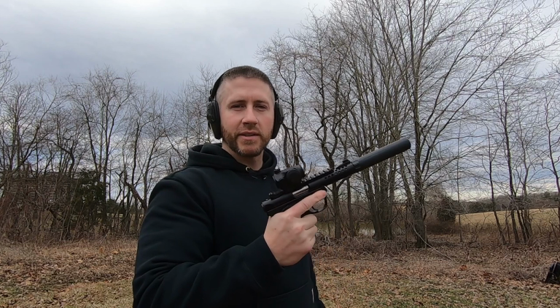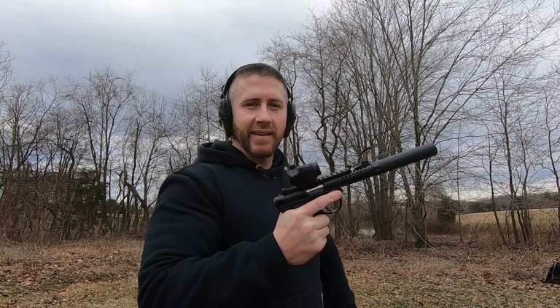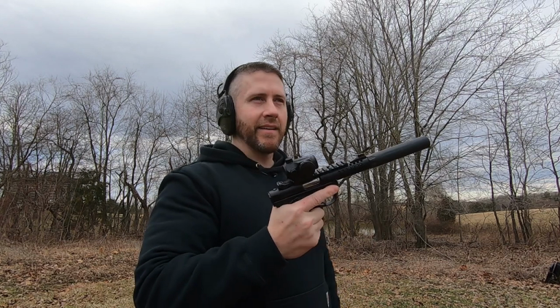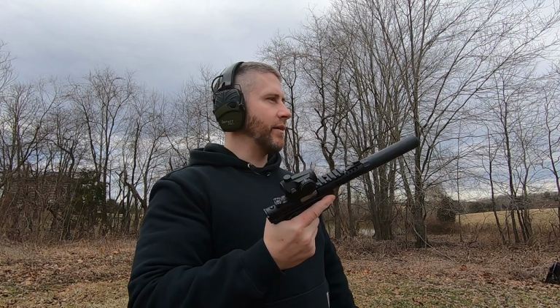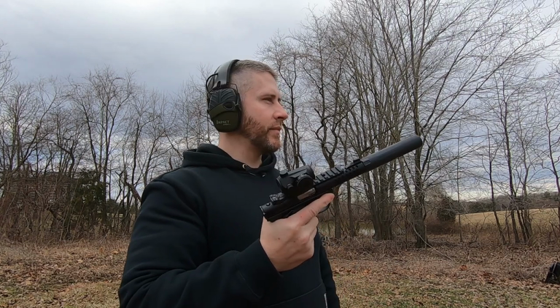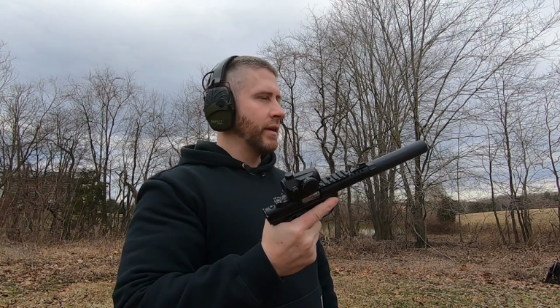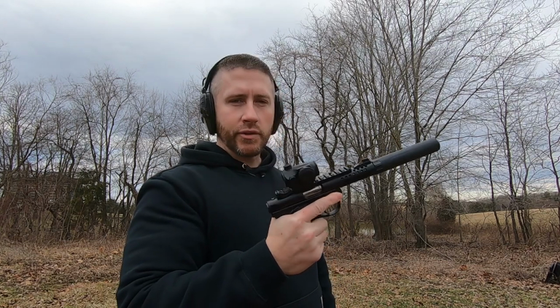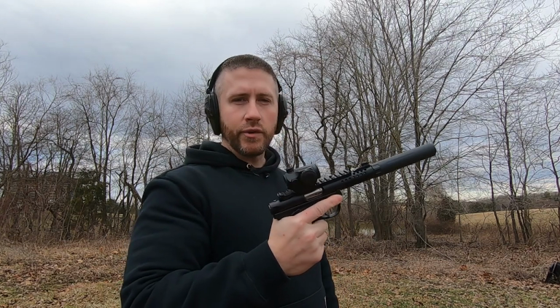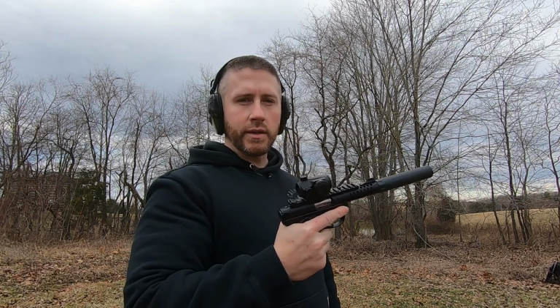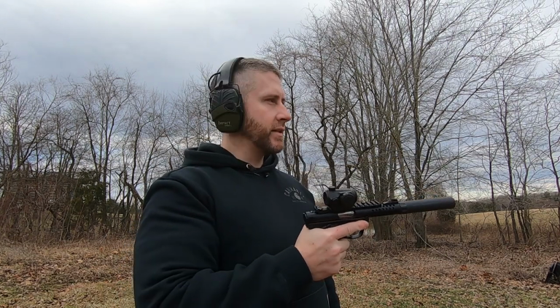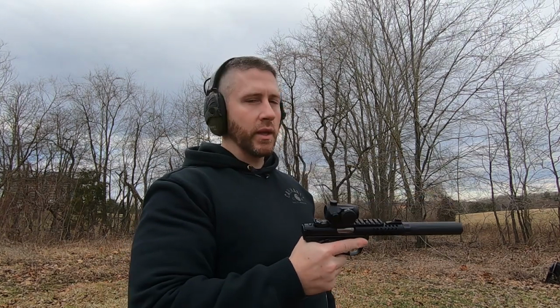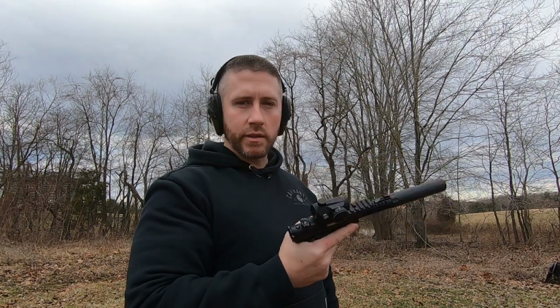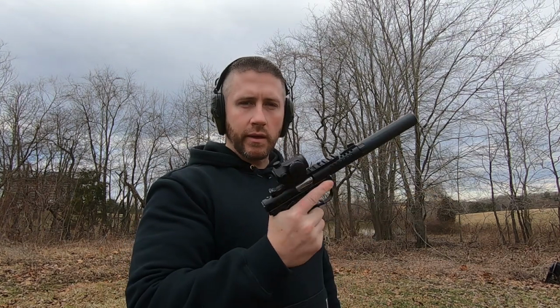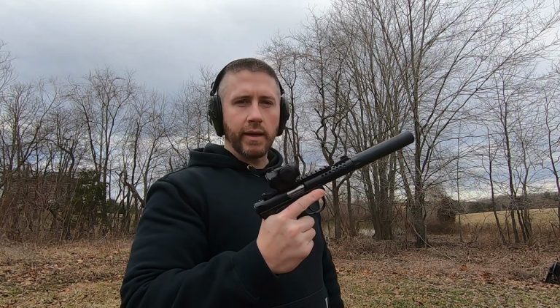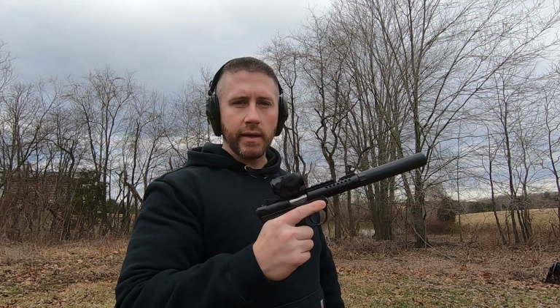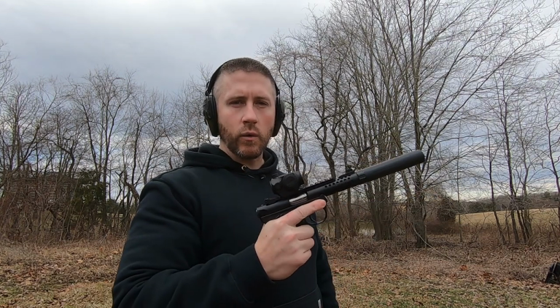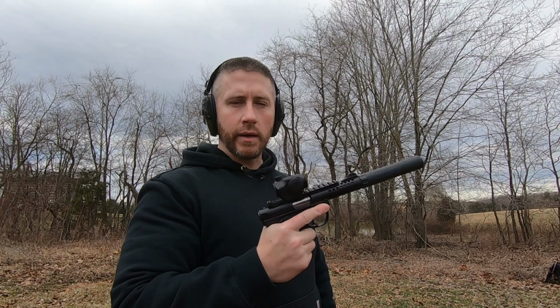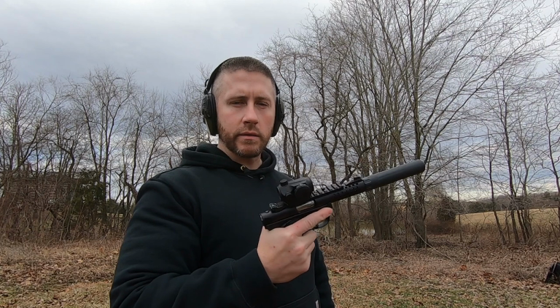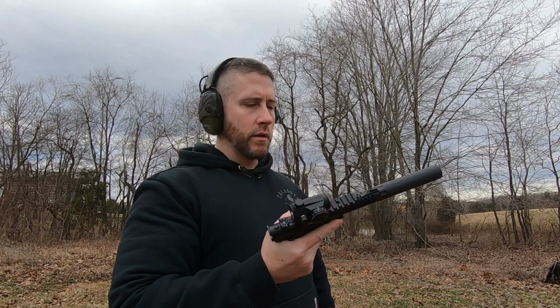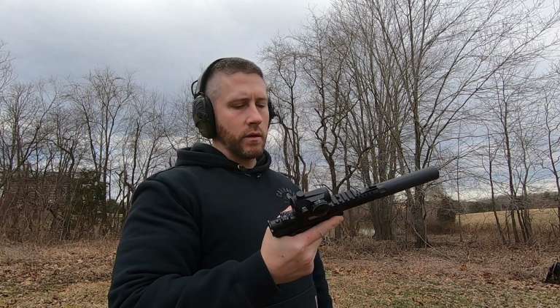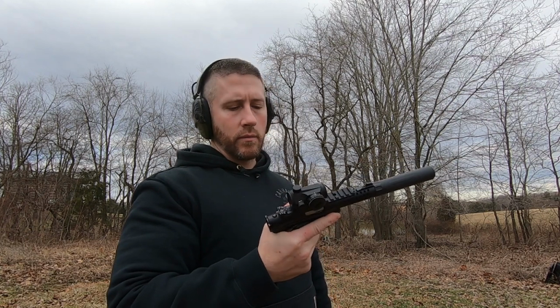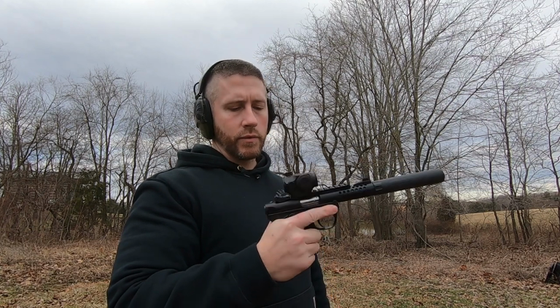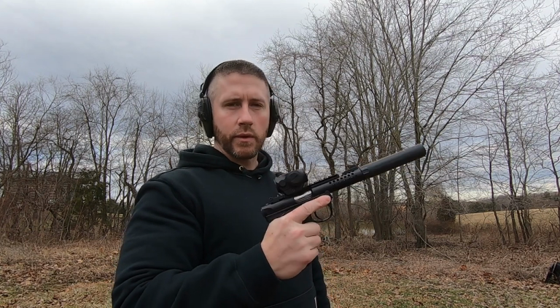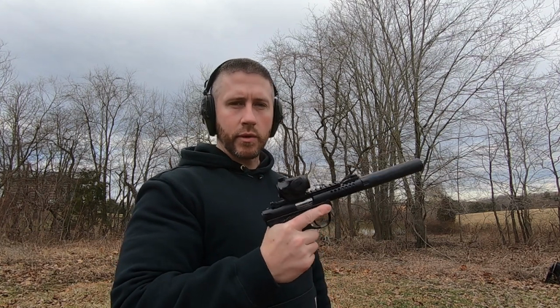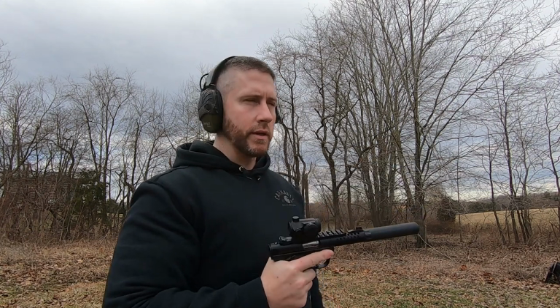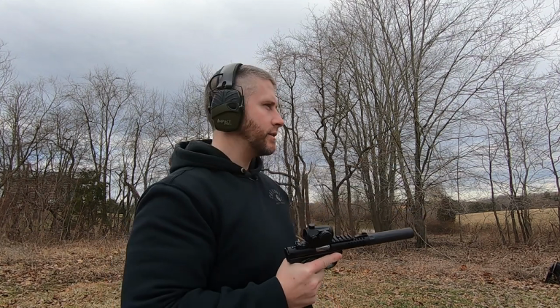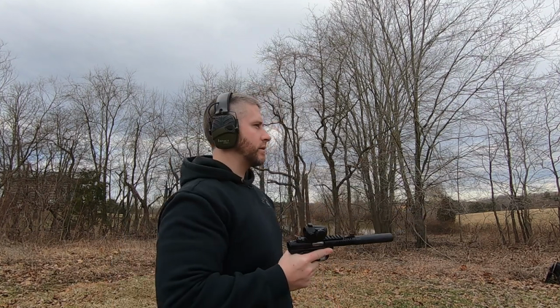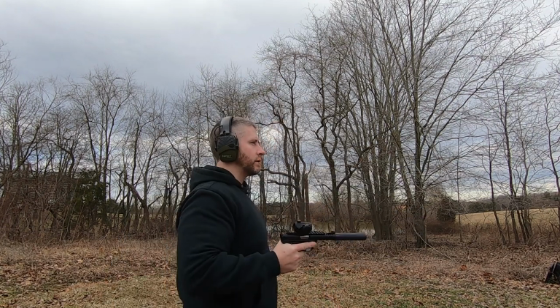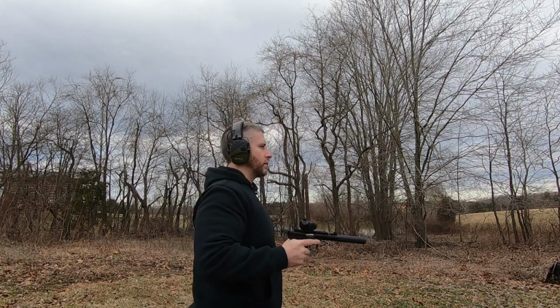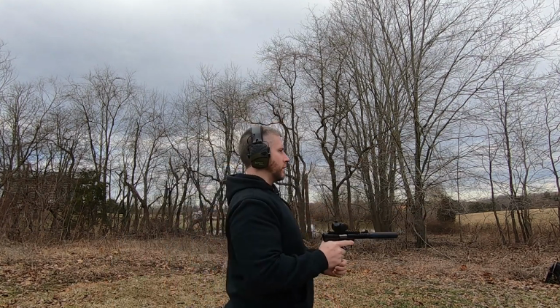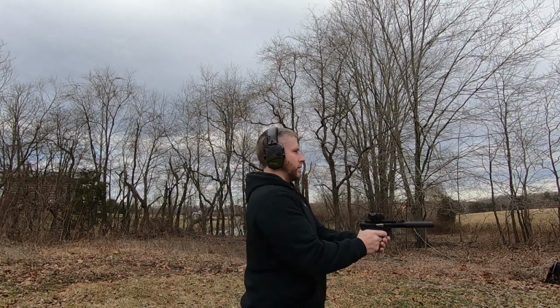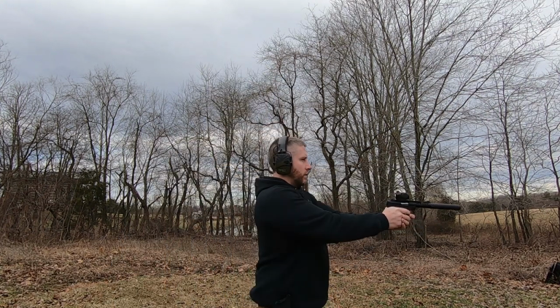Pretty sweet. I'll shoot a few shots here and miss the plates just so you can get an idea how quiet it is with the suppressor attached.